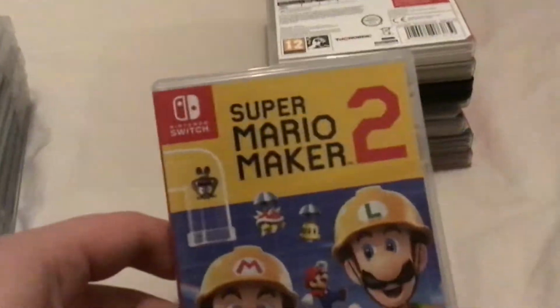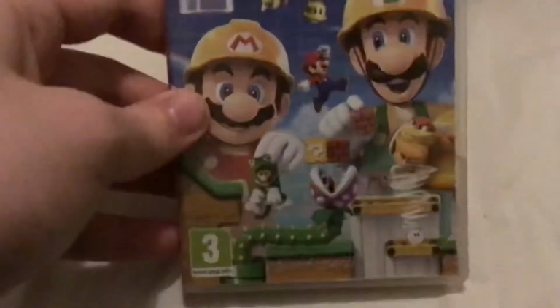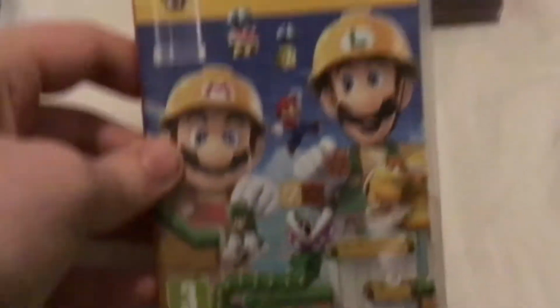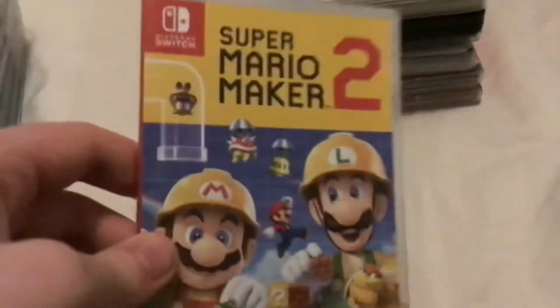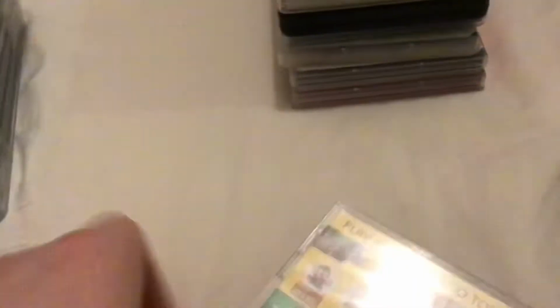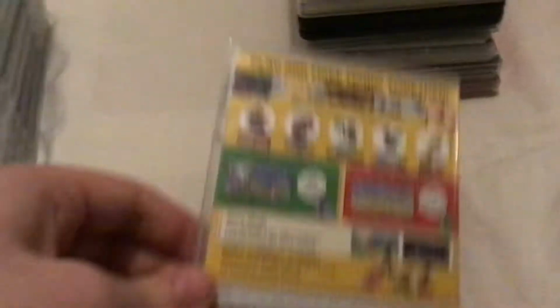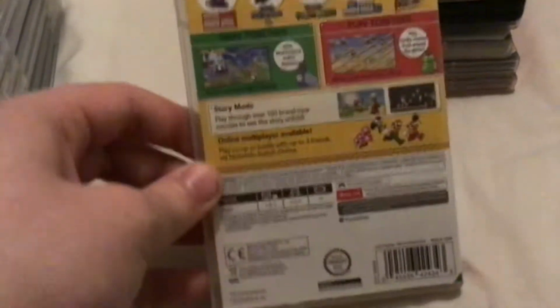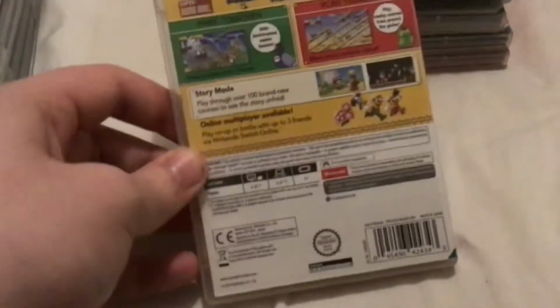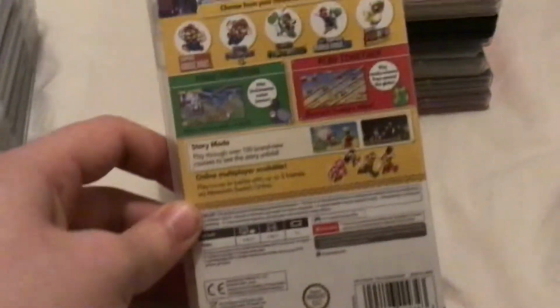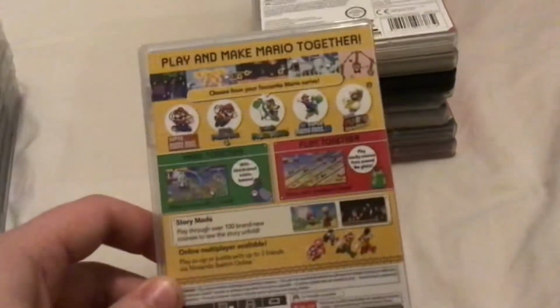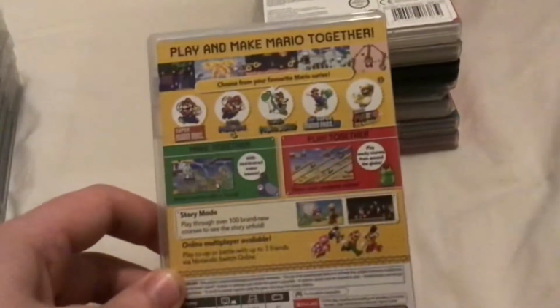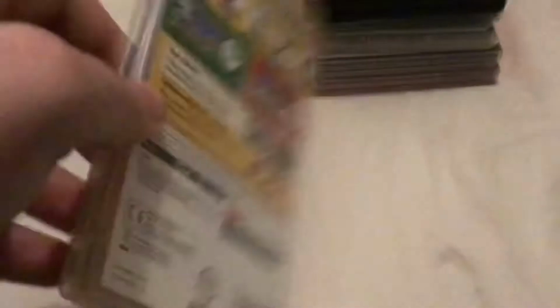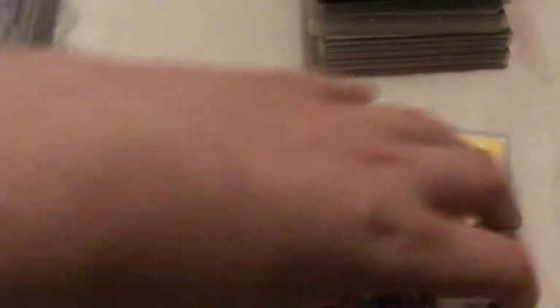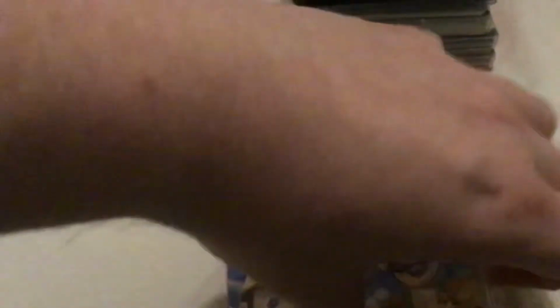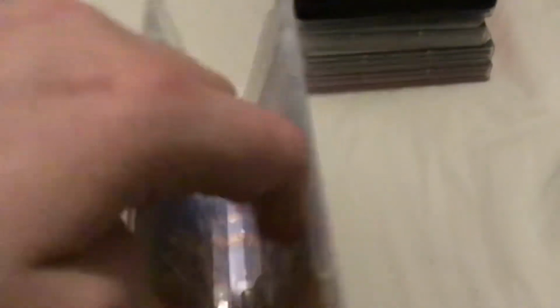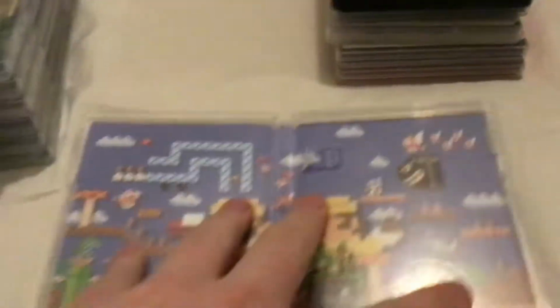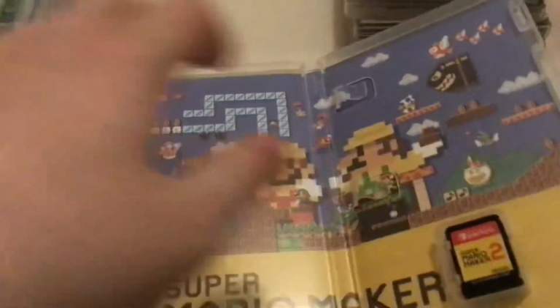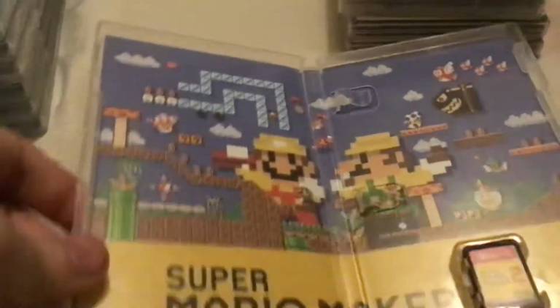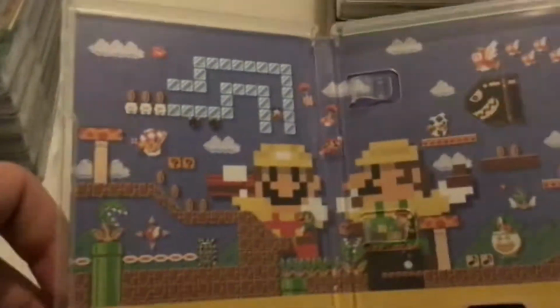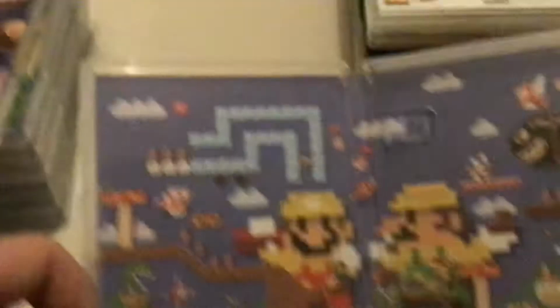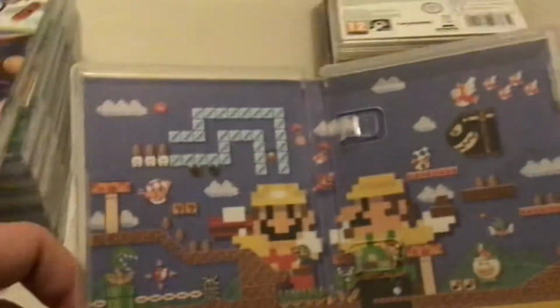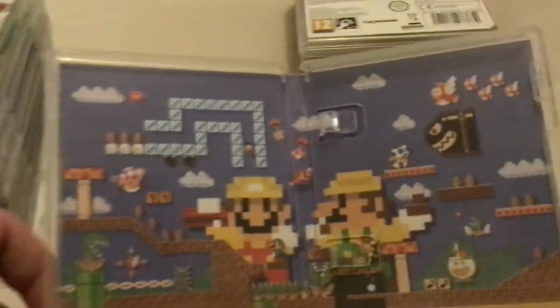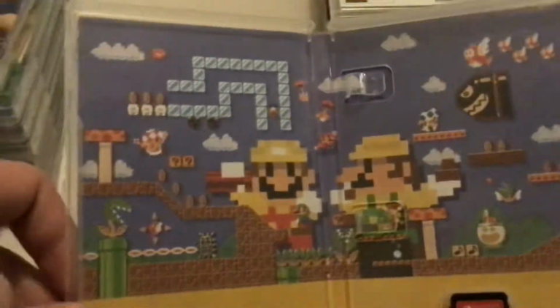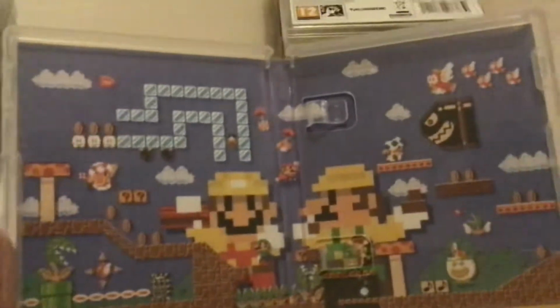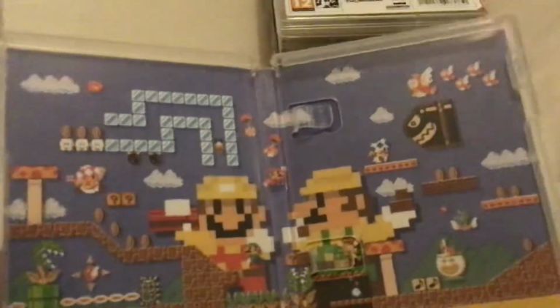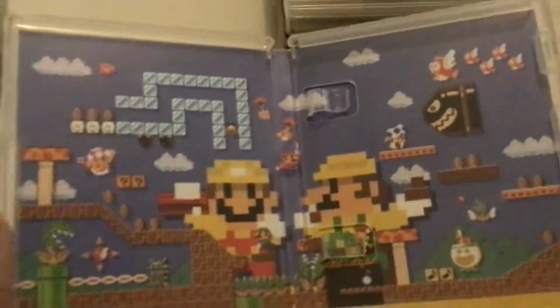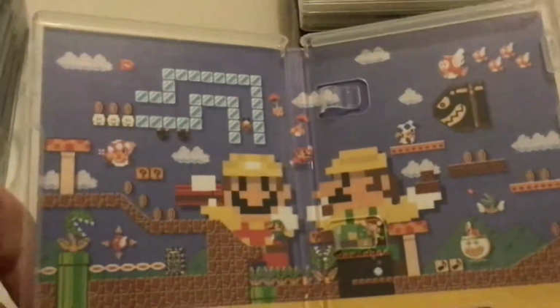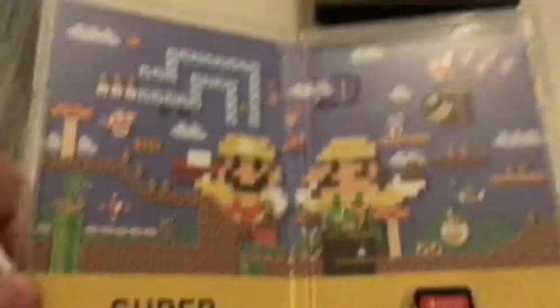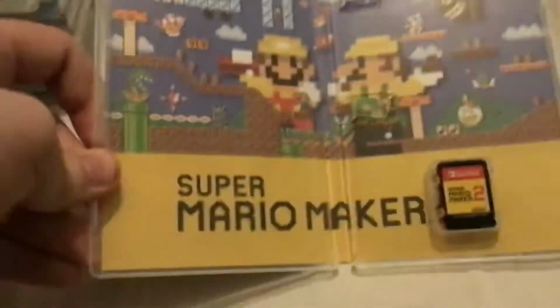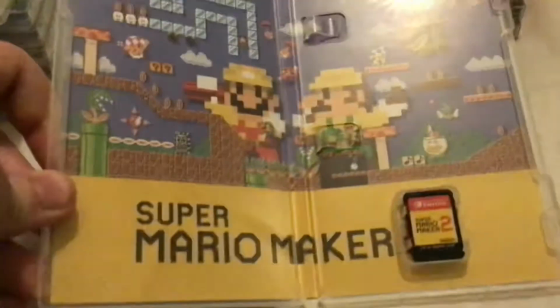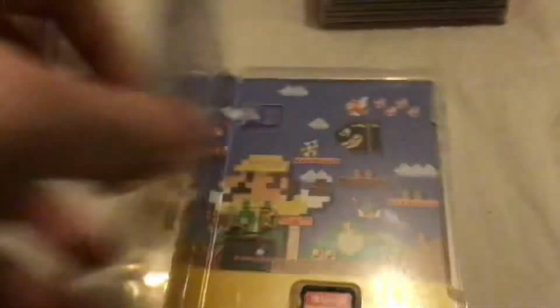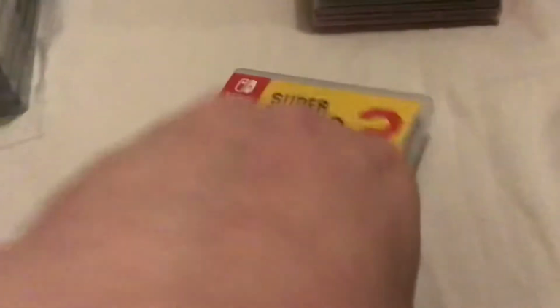Super Mario Maker 2, released in May of 2019. It's the sequel to Super Mario Maker on the Wii U which I don't own anymore, and the inside flap has Mario and Luigi like building a course or something with the logo on the bottom.